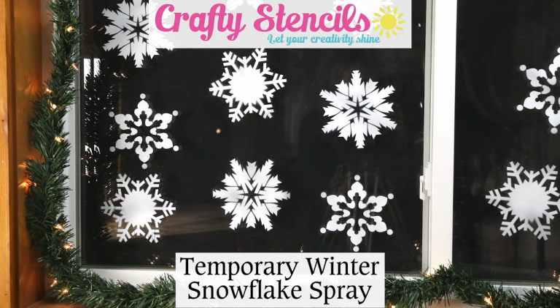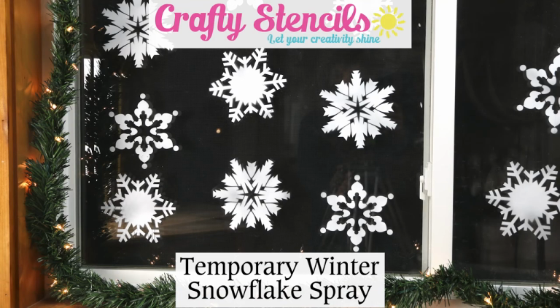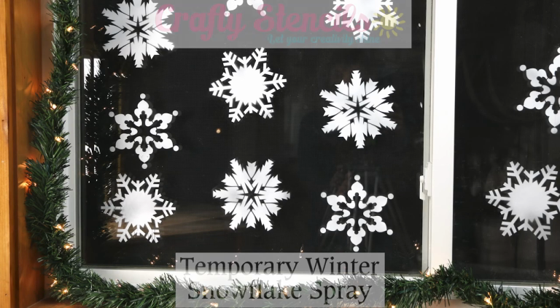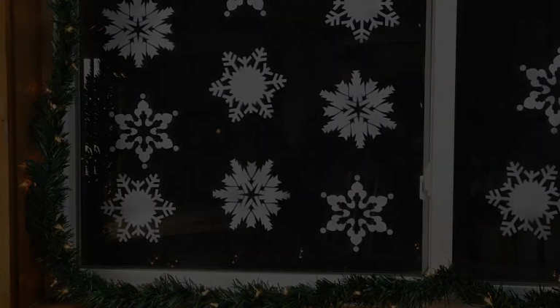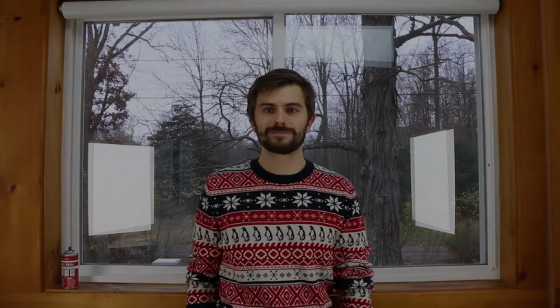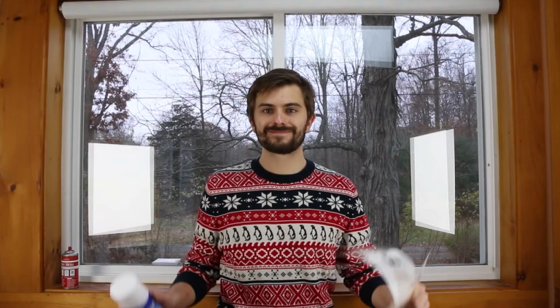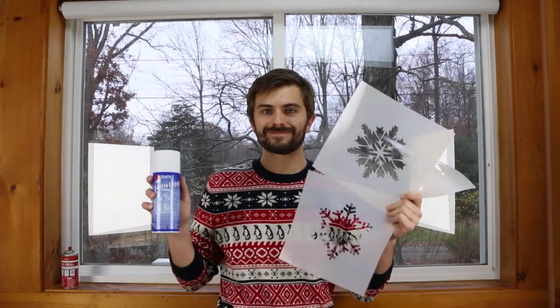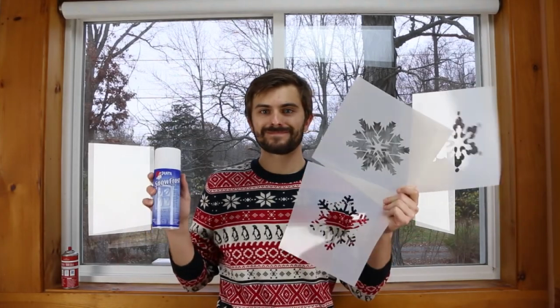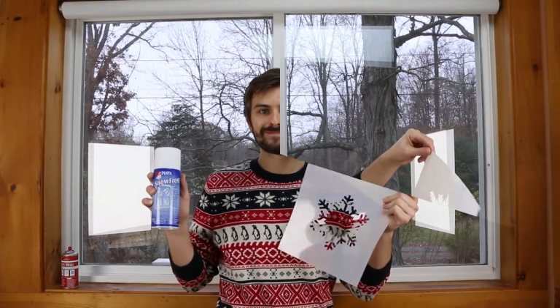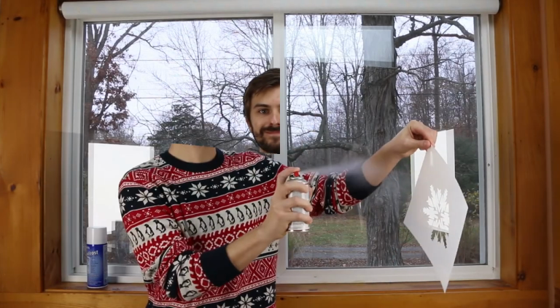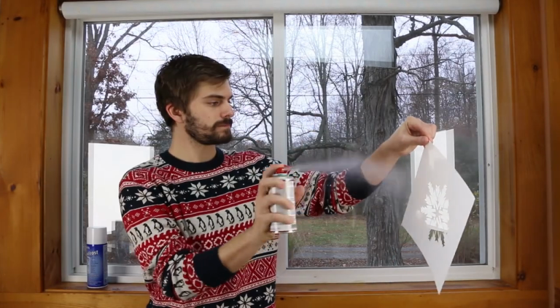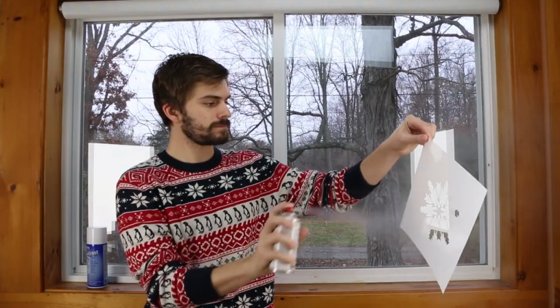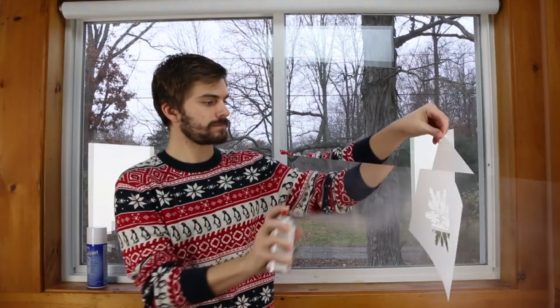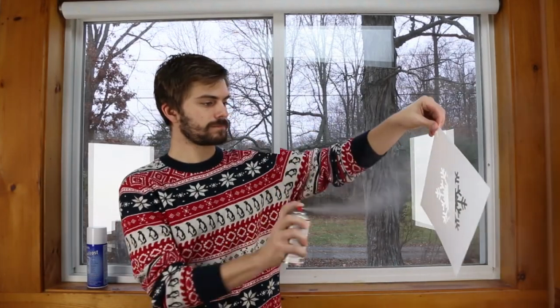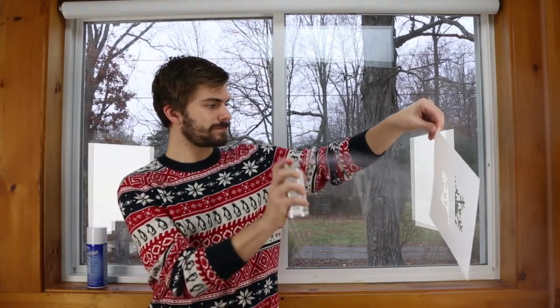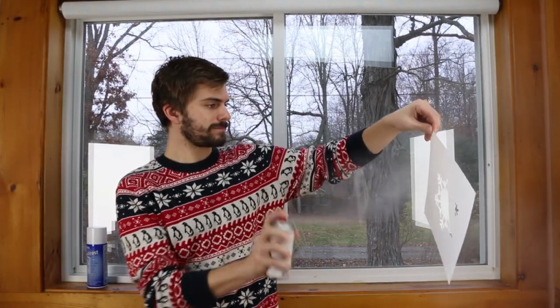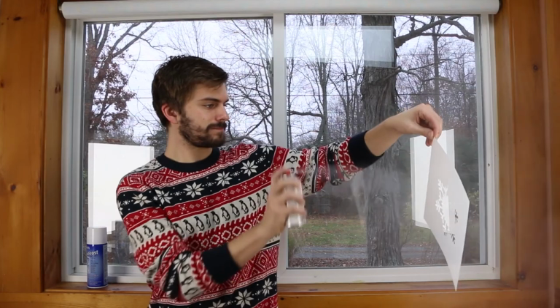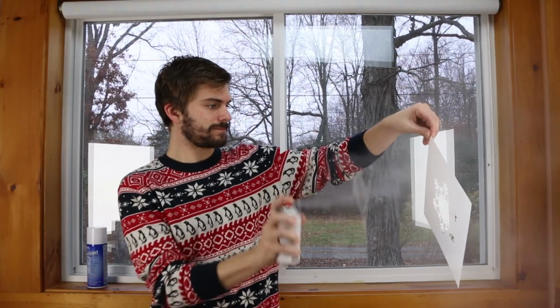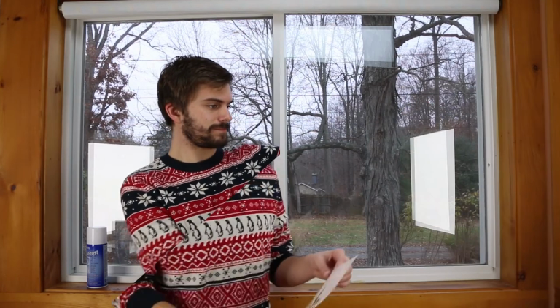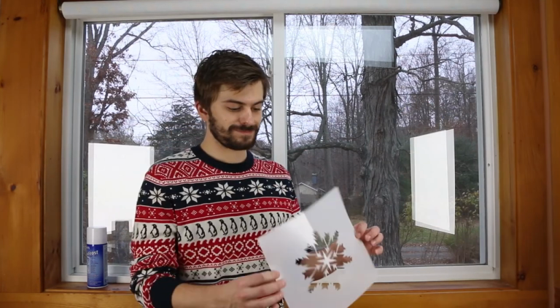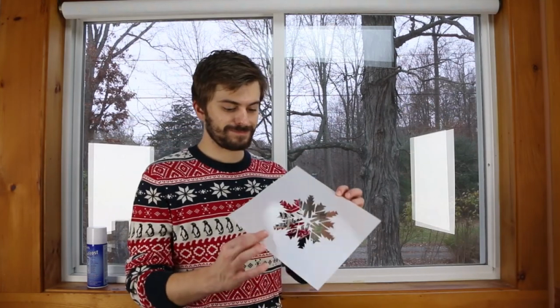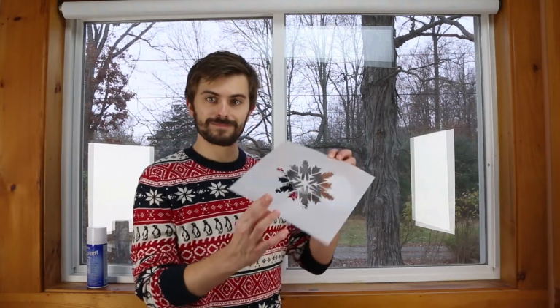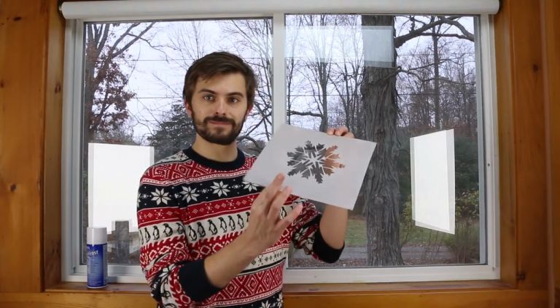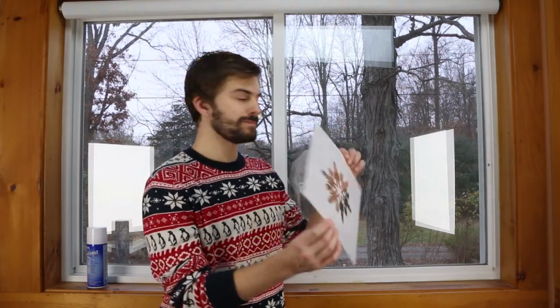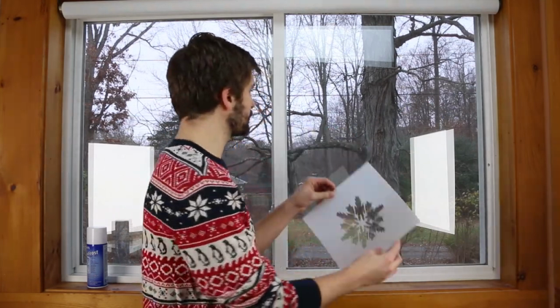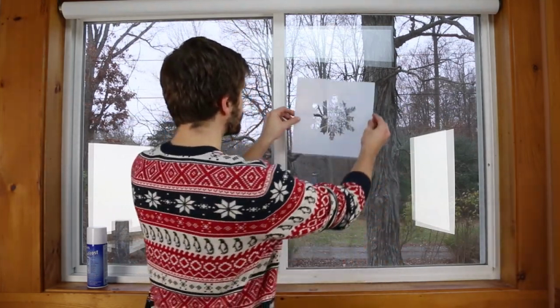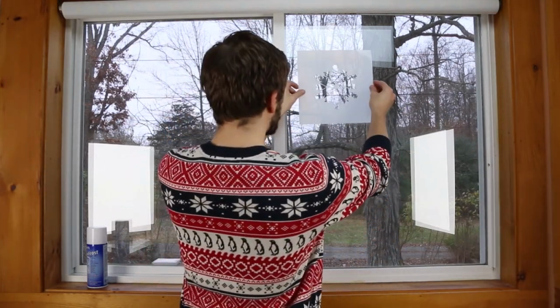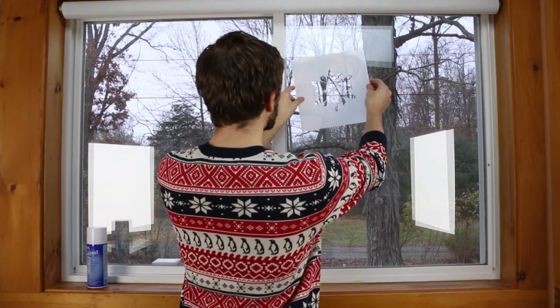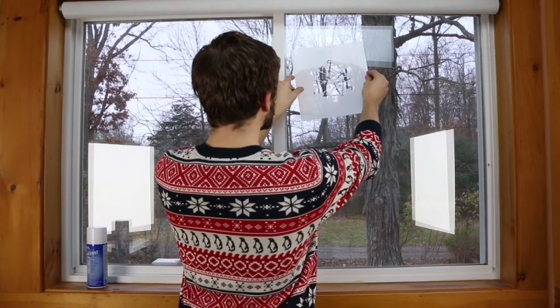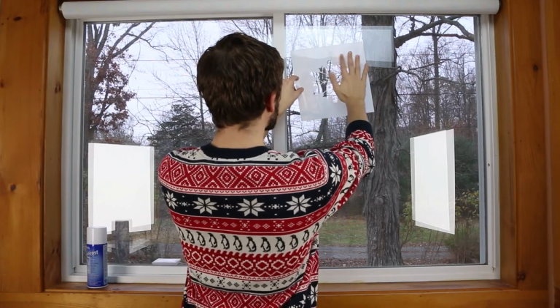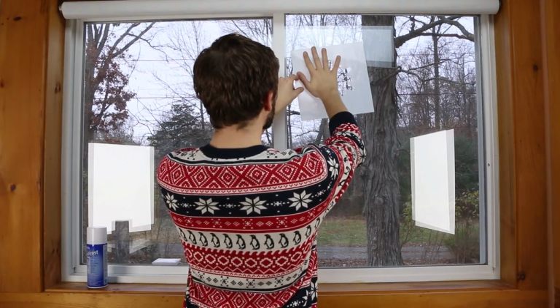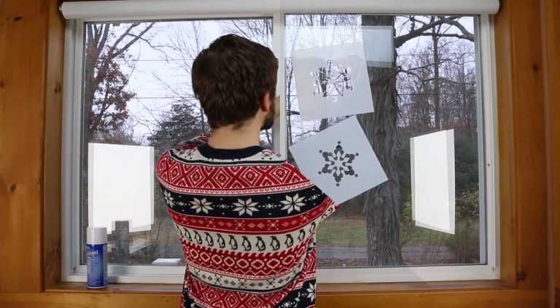Stenciling temporary snowflakes is quick and easy with Santa Snow Frost Spray. First, use Stencilese Repositionable Spray Adhesive on the back of the snowflake stencils. After 30 to 60 seconds, the spray will reach a tacky consistency. Then press your snowflake stencils in place.